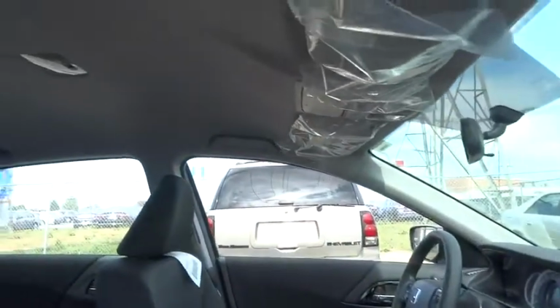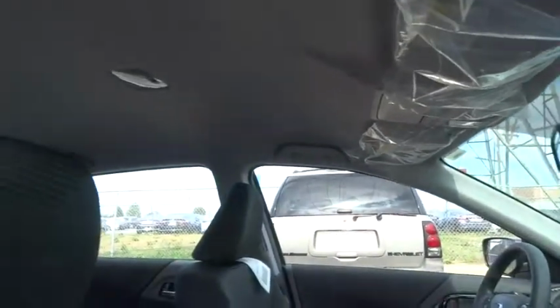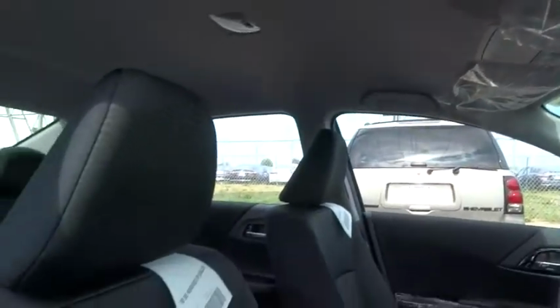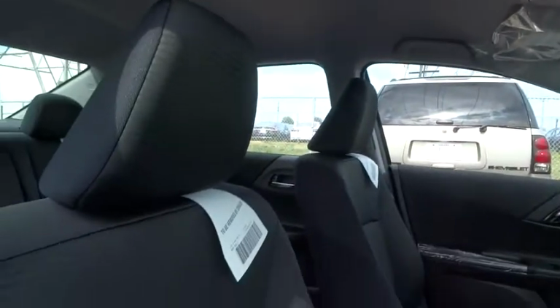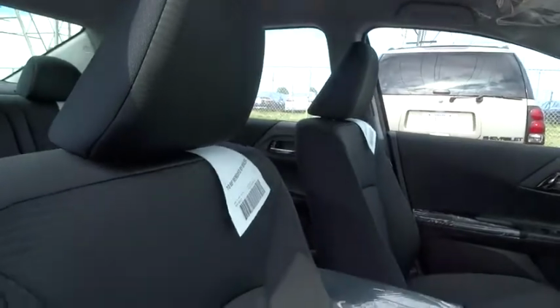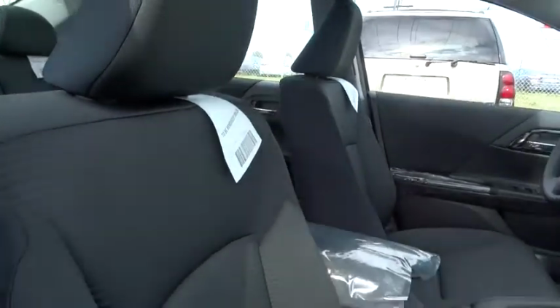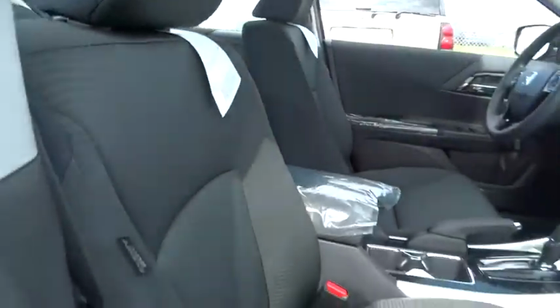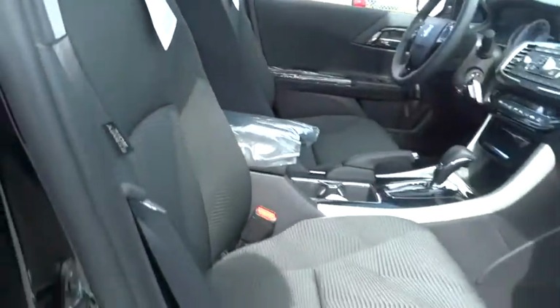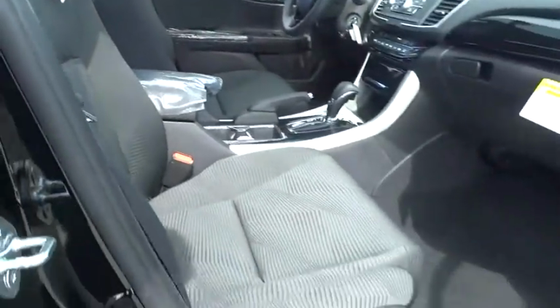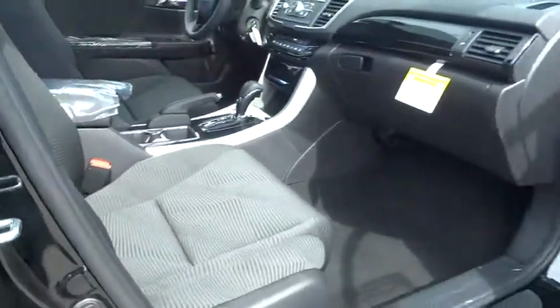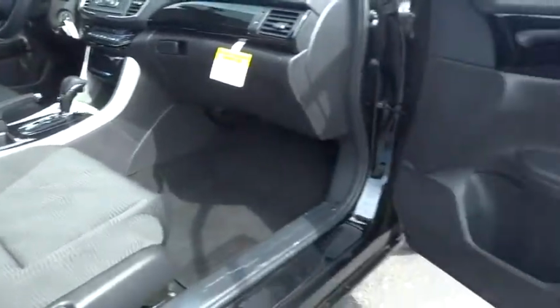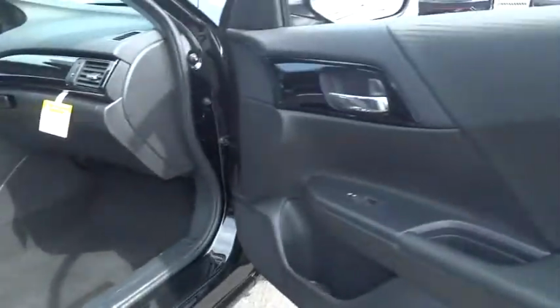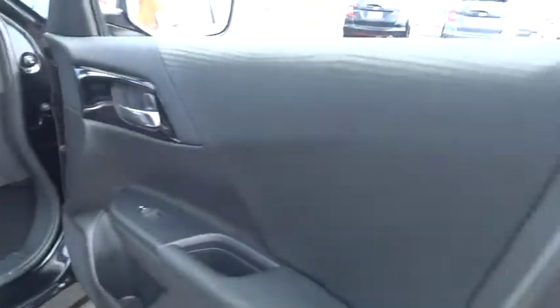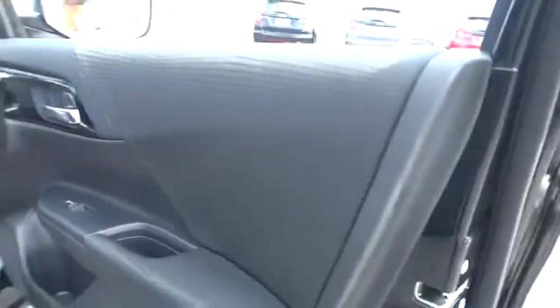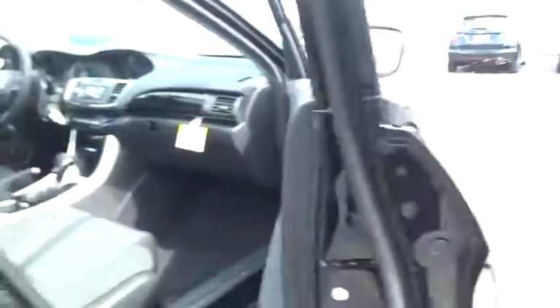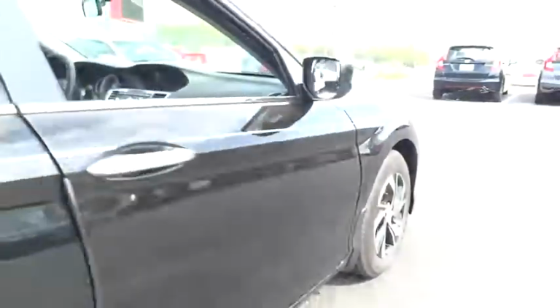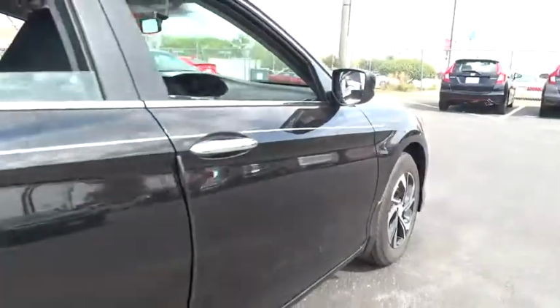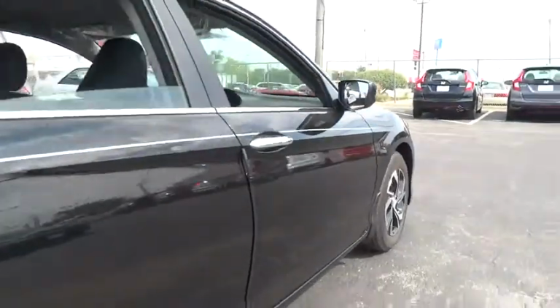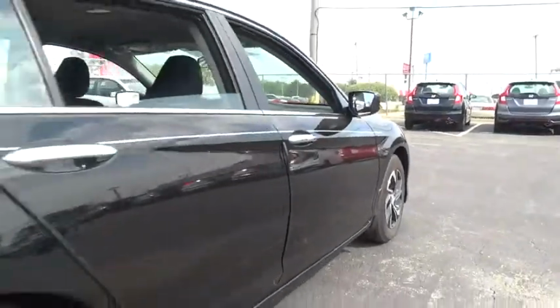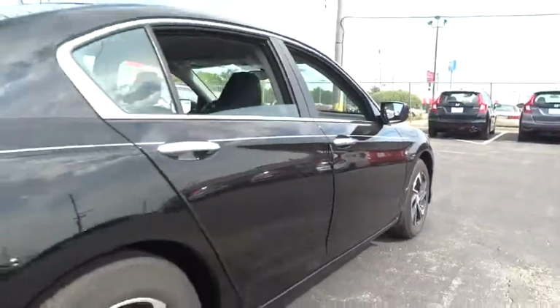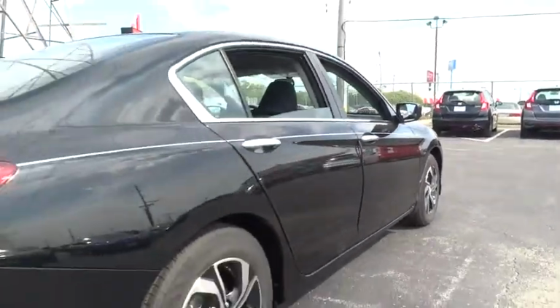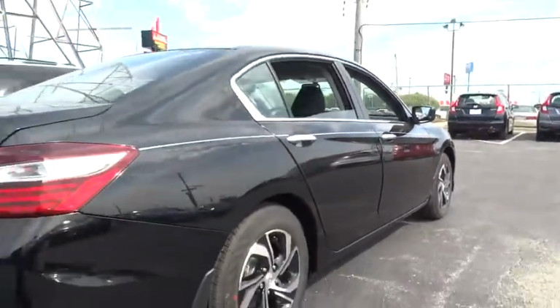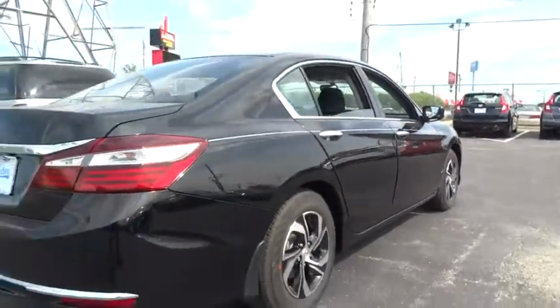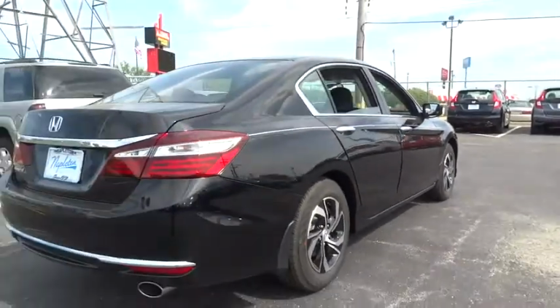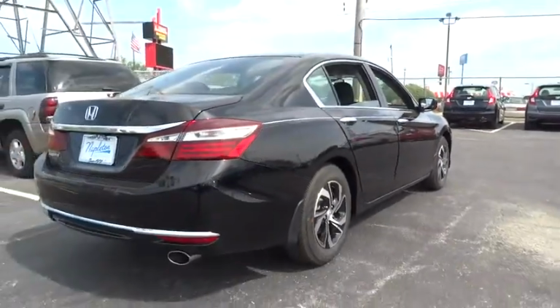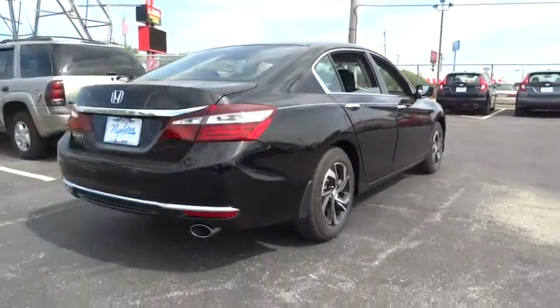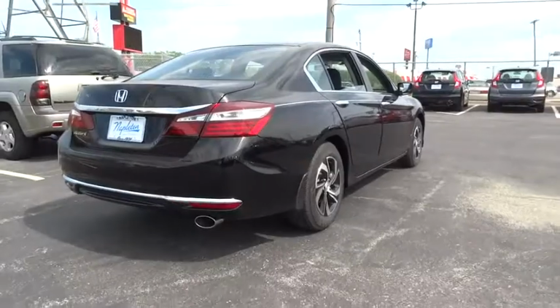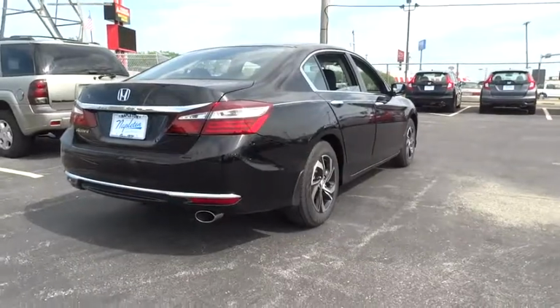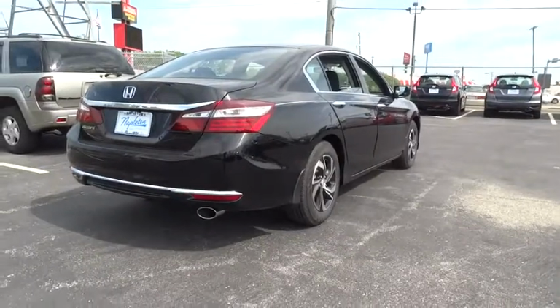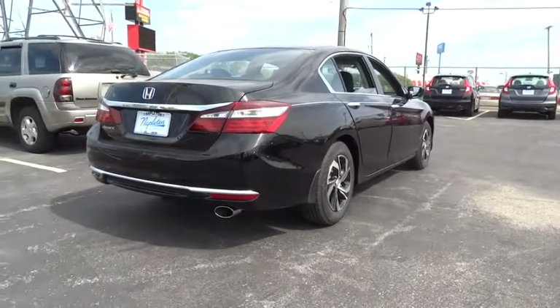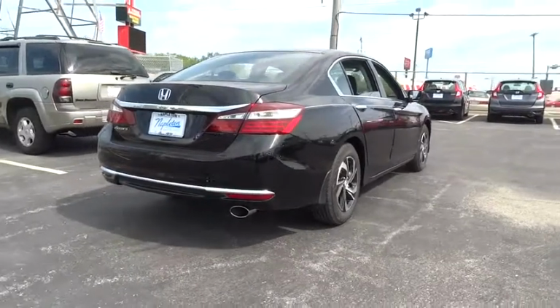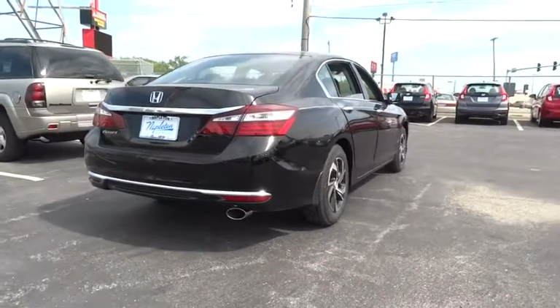CD player, power windows, rear window defroster, trip computer, brake assist, tachometer, overhead console, panic alarm, remote keyless entry, cloth seat trim, front bucket seats, front reading lamps. Come see the car for yourself.